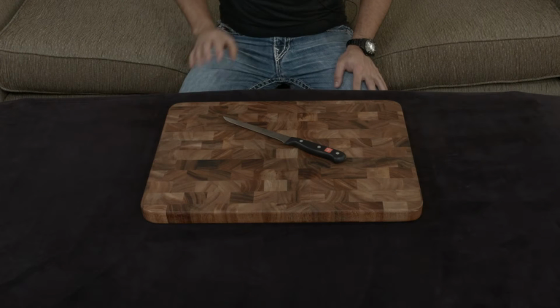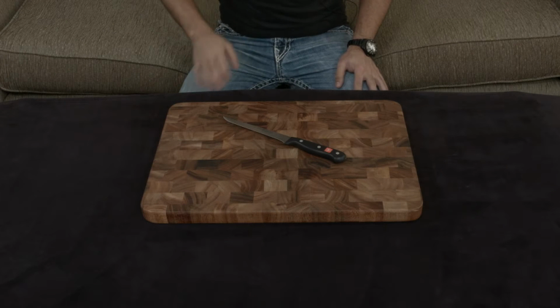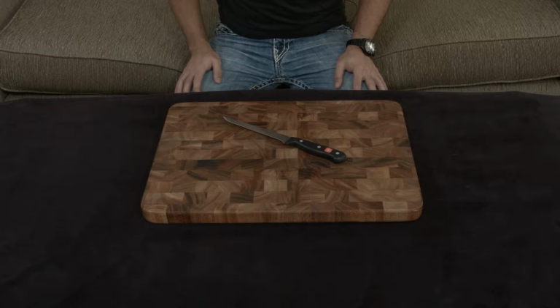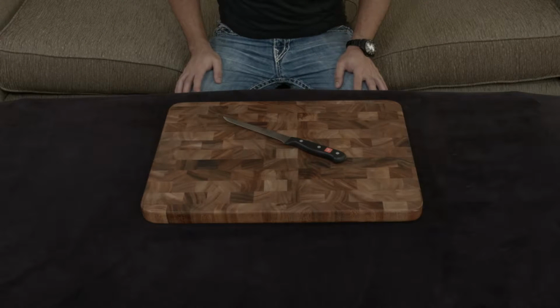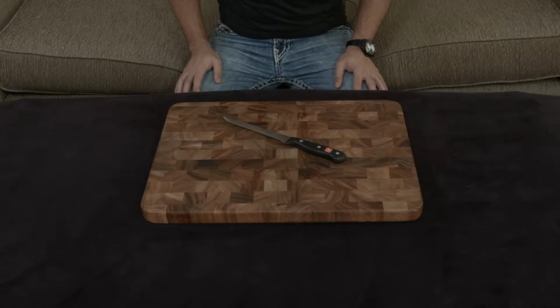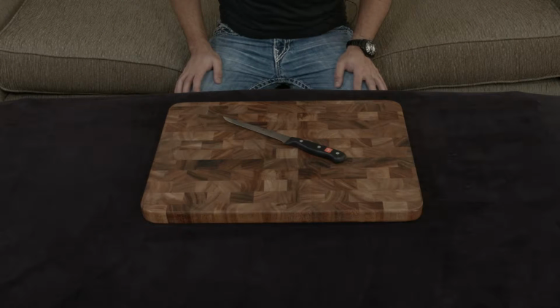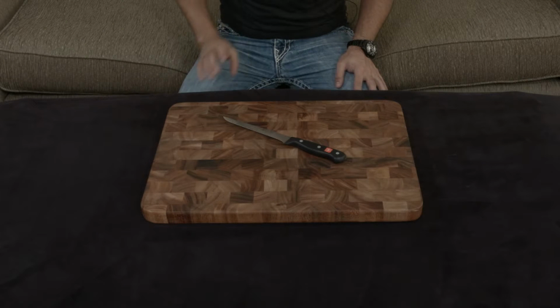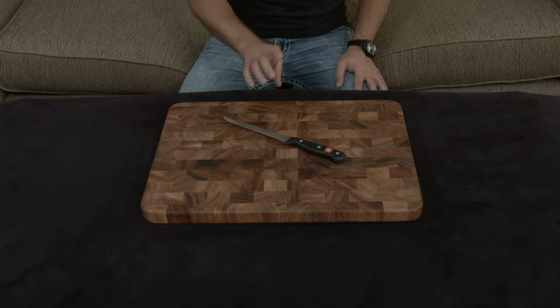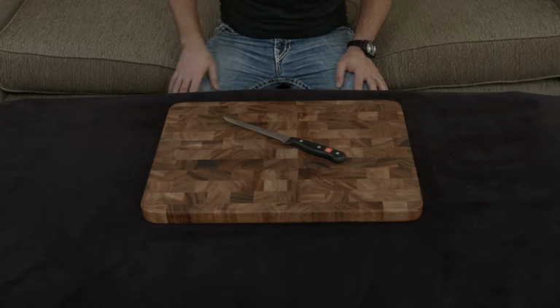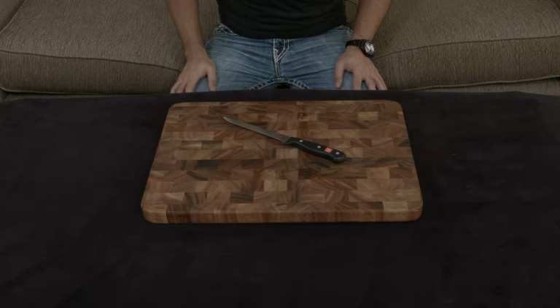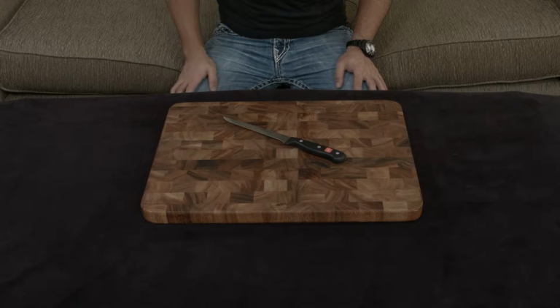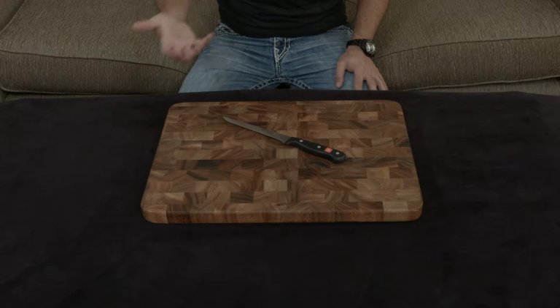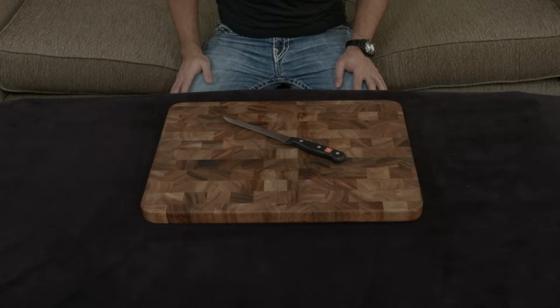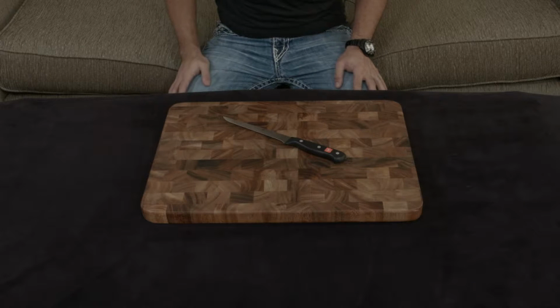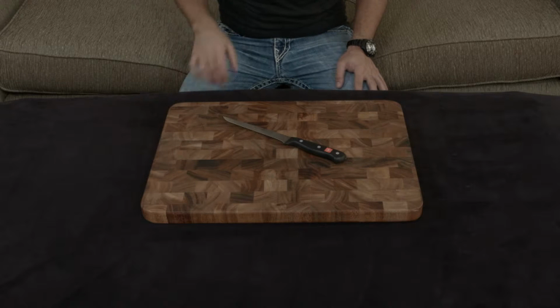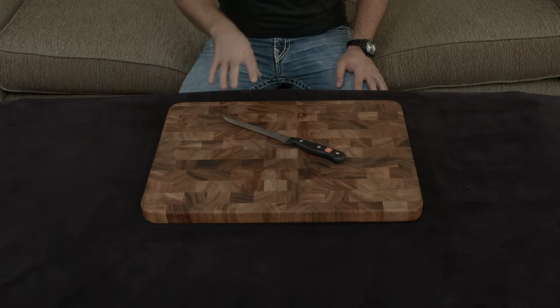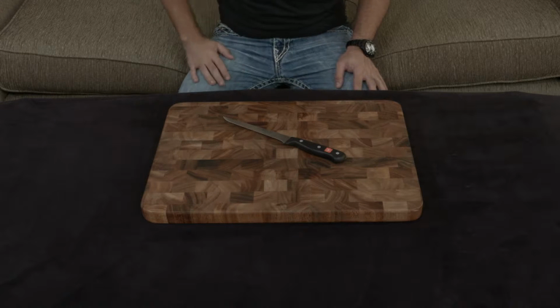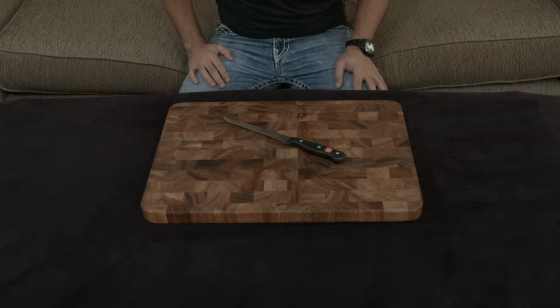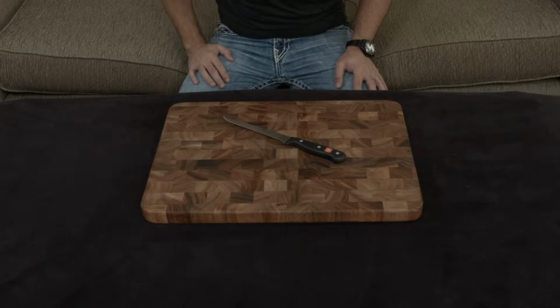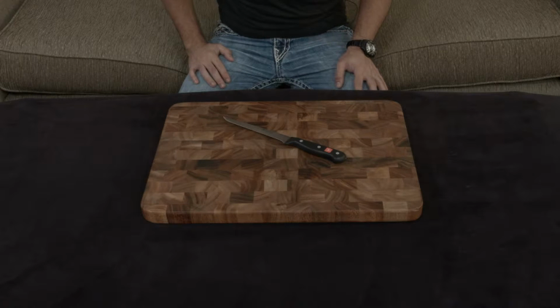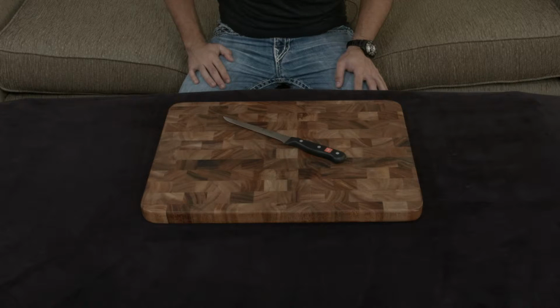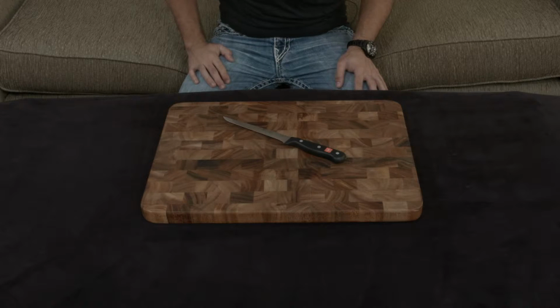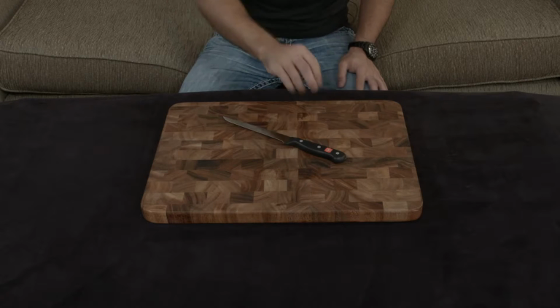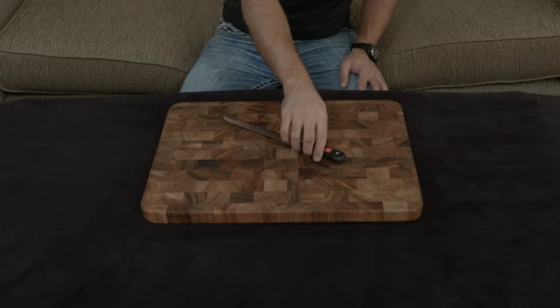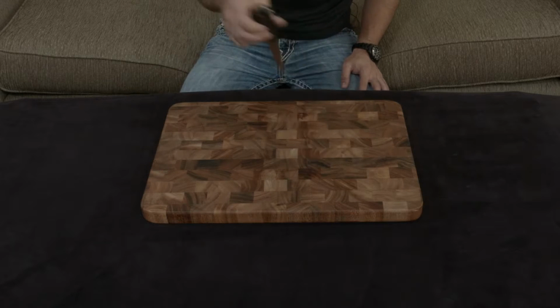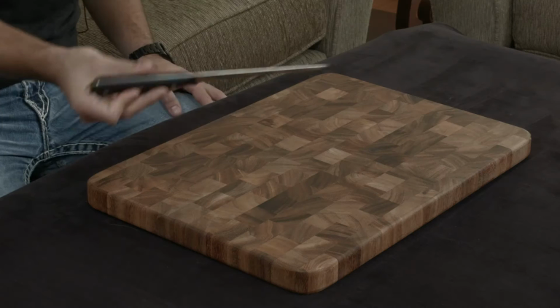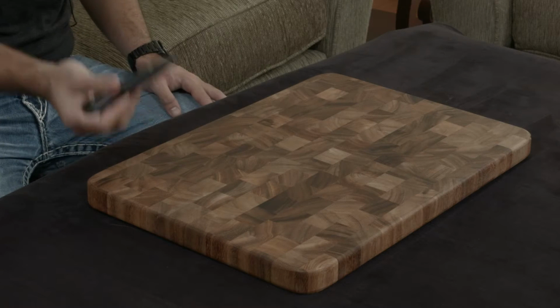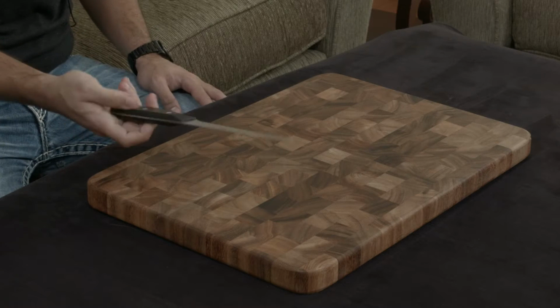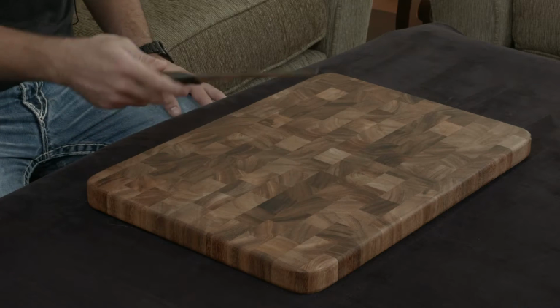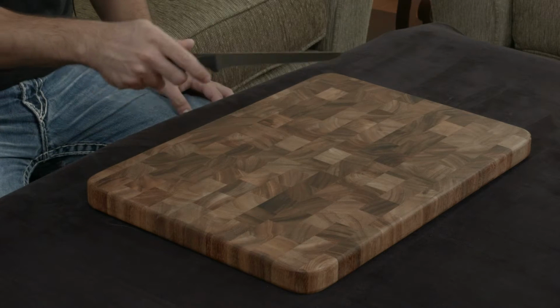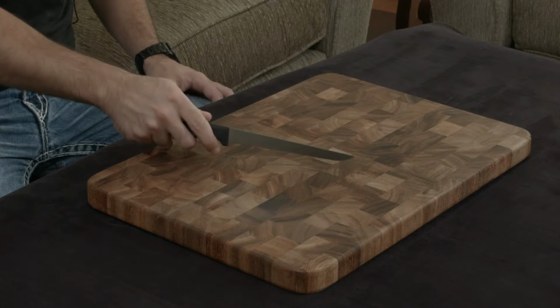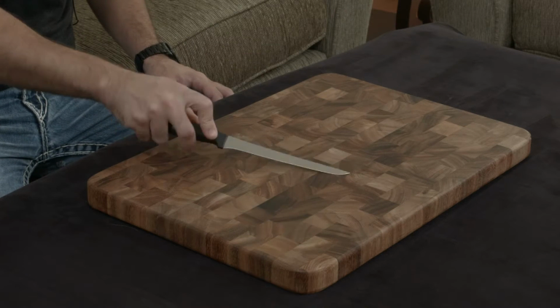Going over the Wusthof Gourmet 6-inch flexible boning knife slash filleting knife. The entire point of a filleting knife or a boning knife that's flexible is mainly to be used with things like fish, because you go in behind the head,